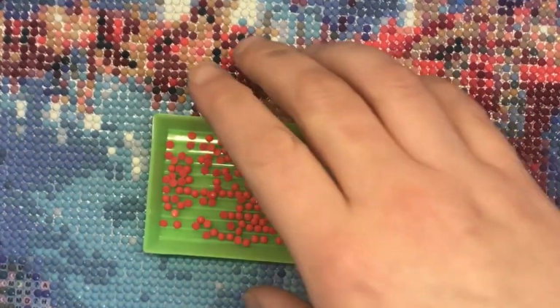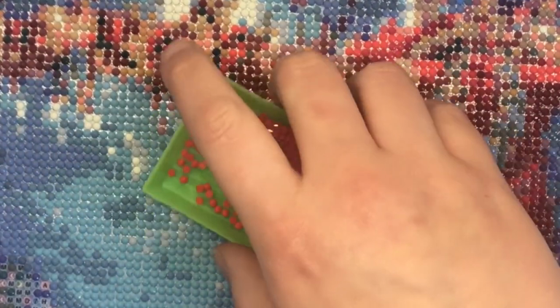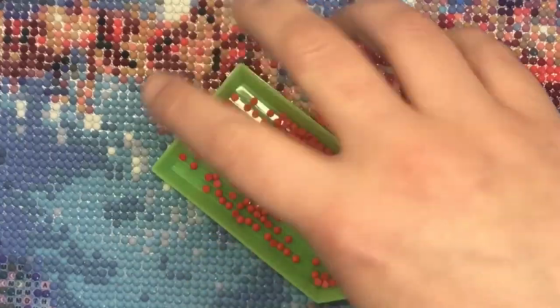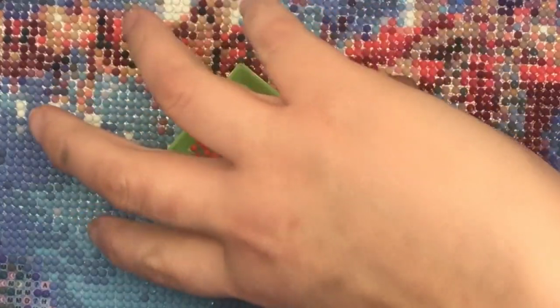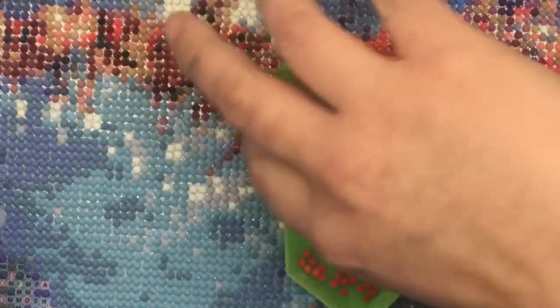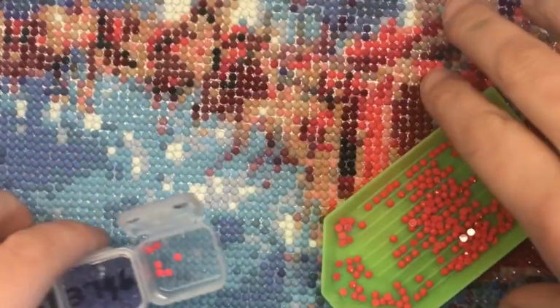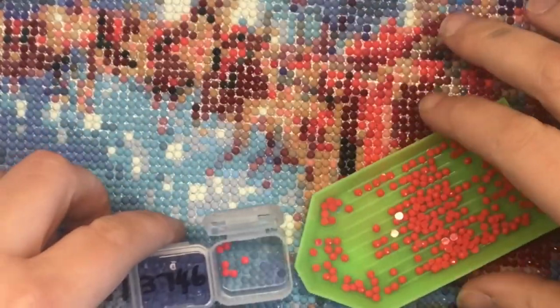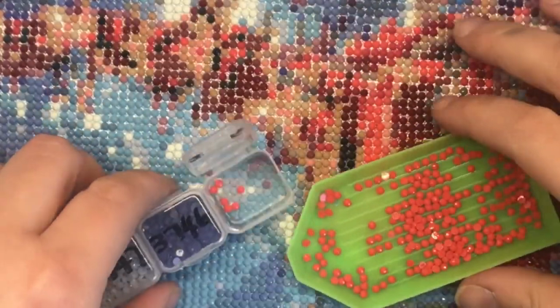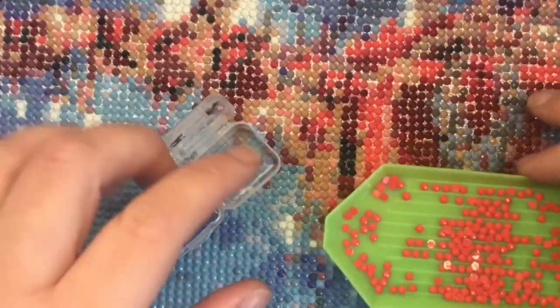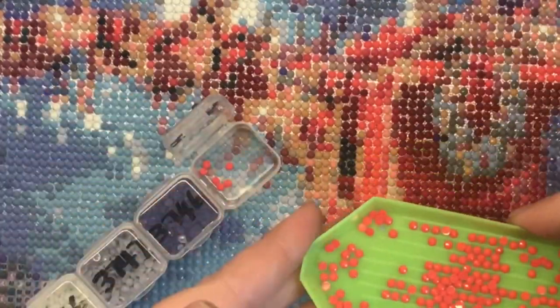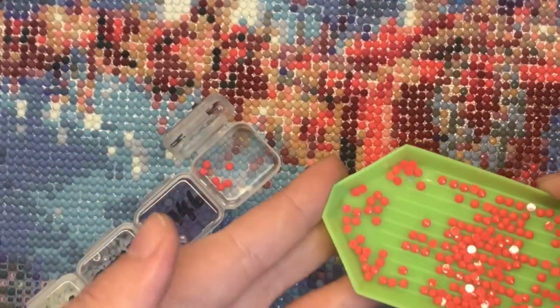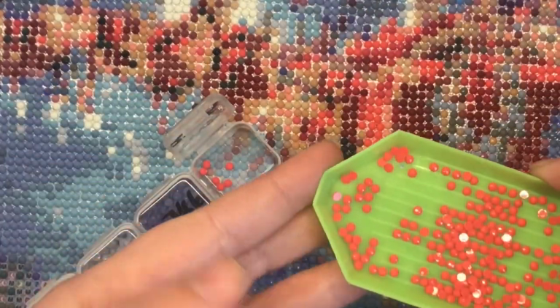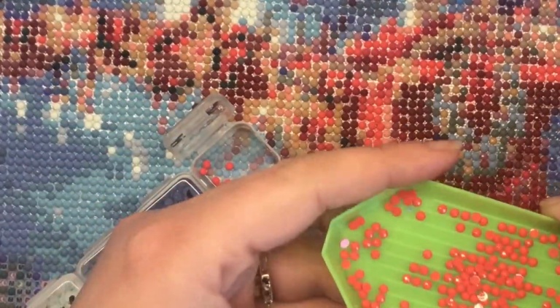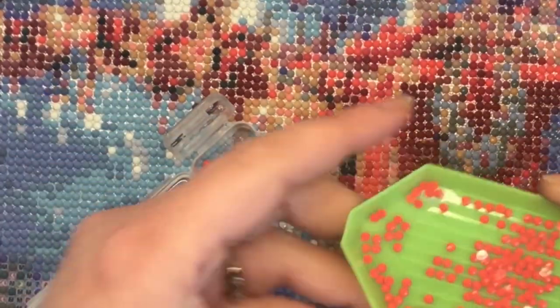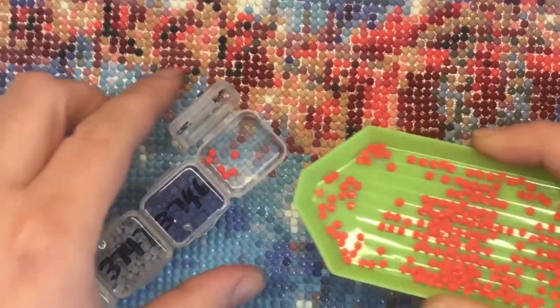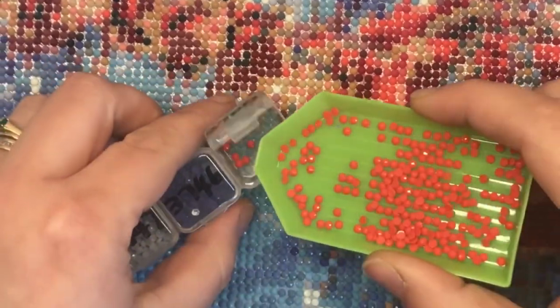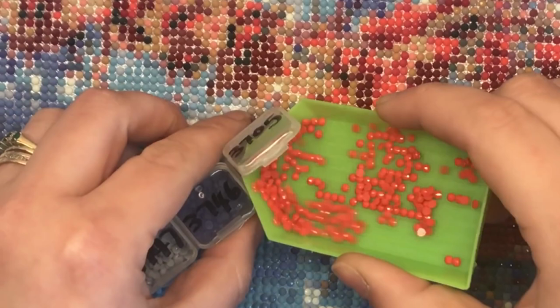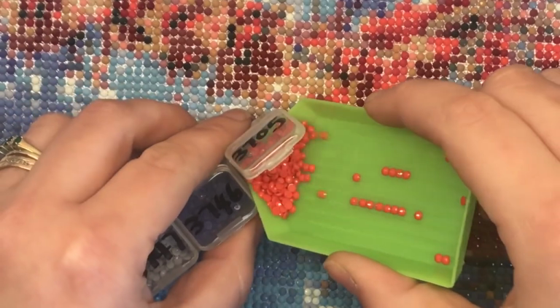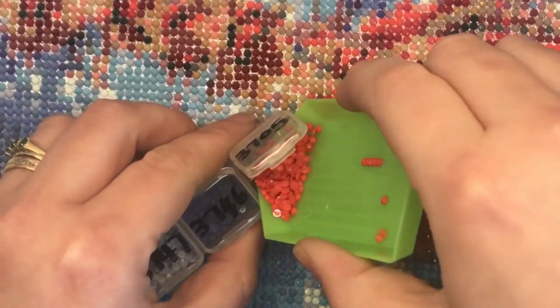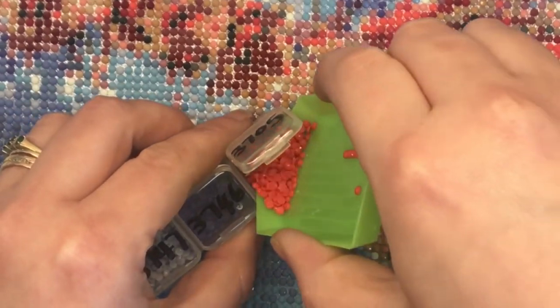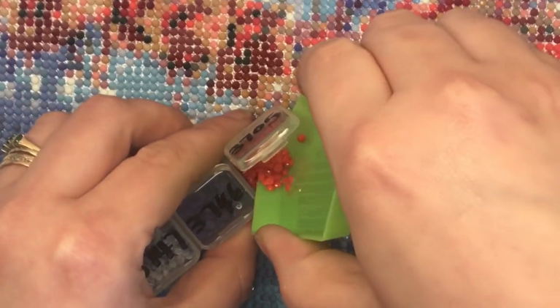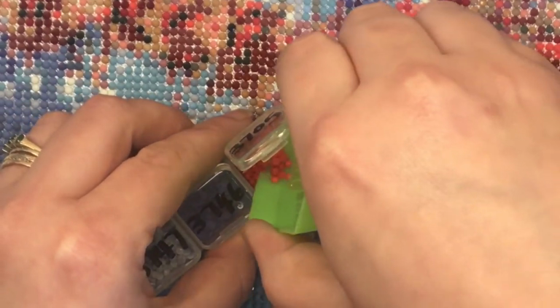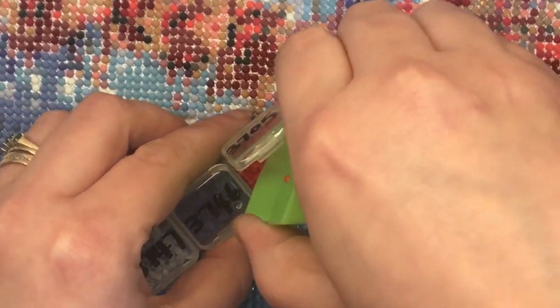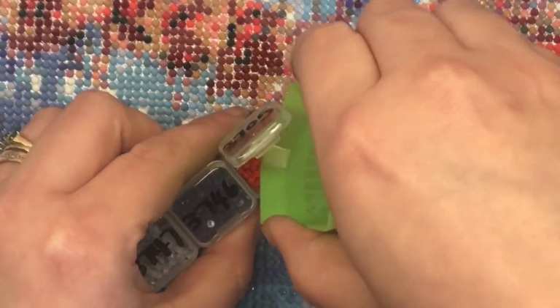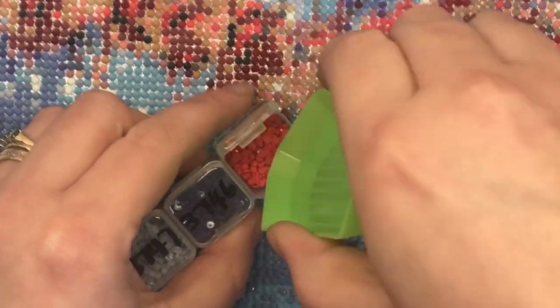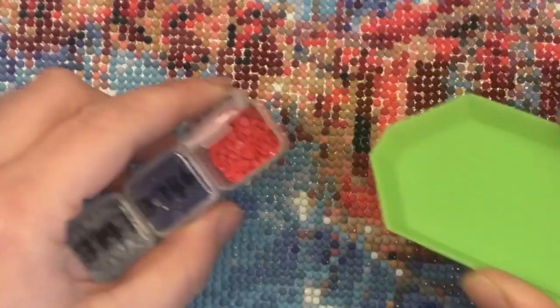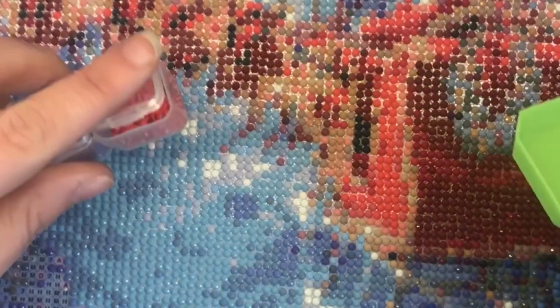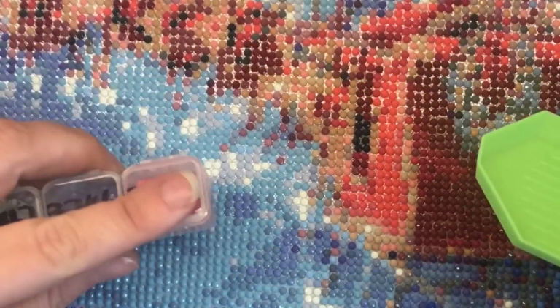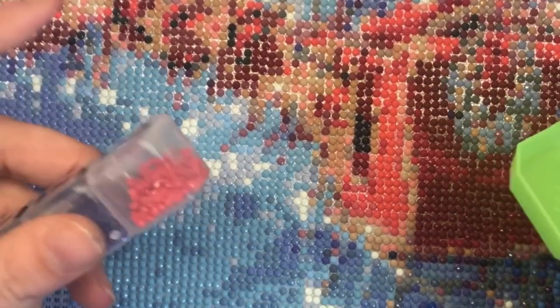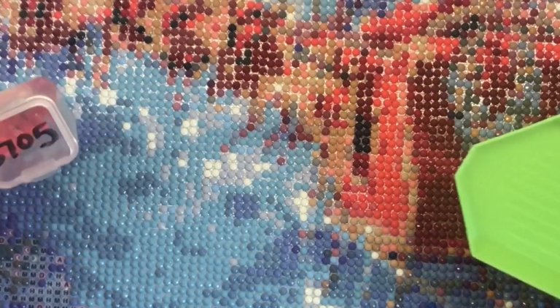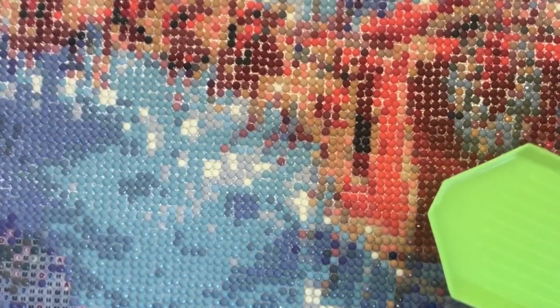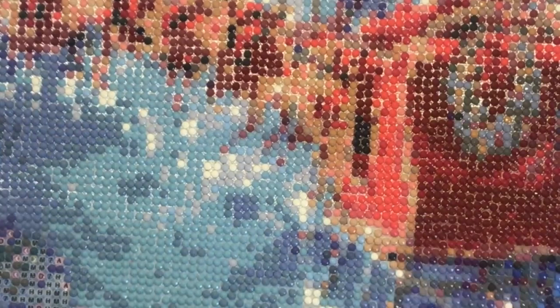Most of the trays have a little spouted end that you can use to pour your drills back into the bag or wherever you store them — we'll be talking a bit more about storage in a moment.